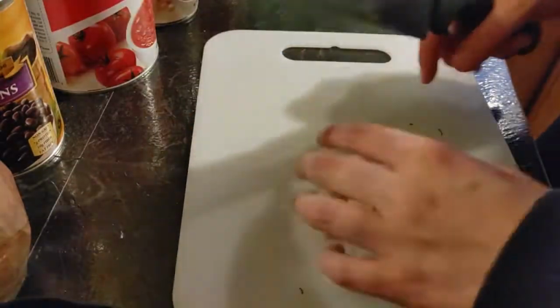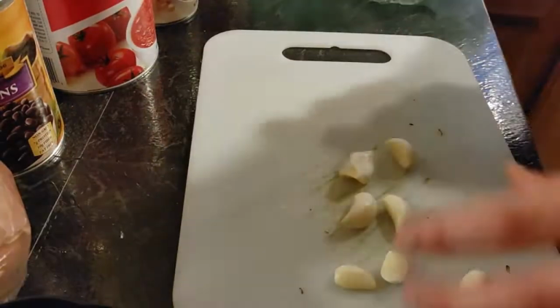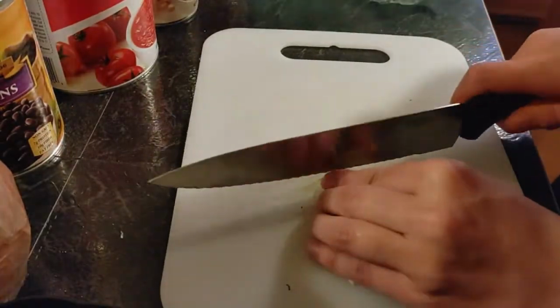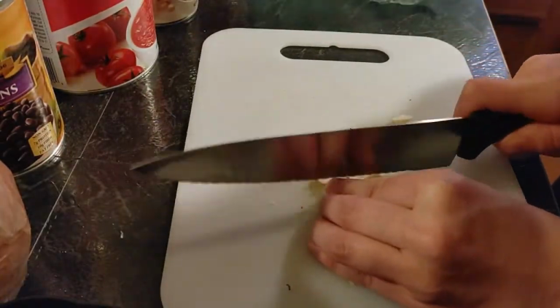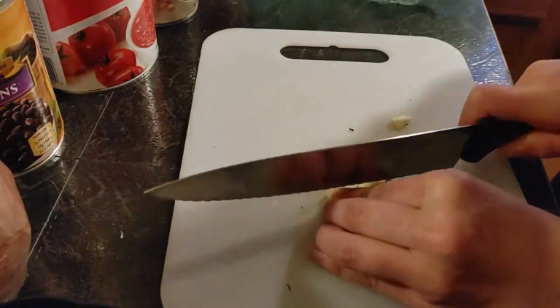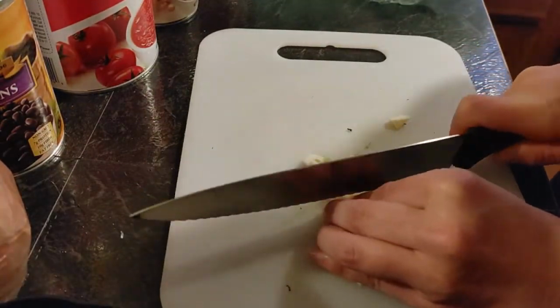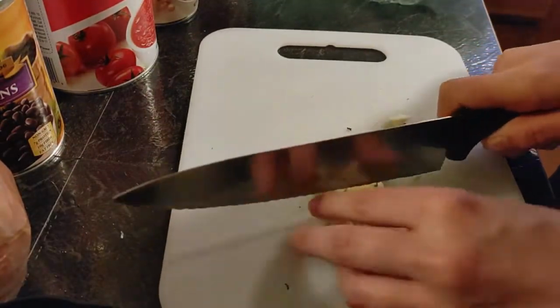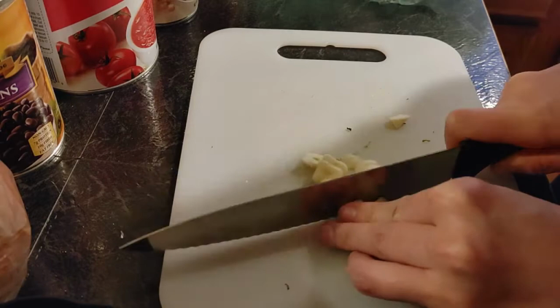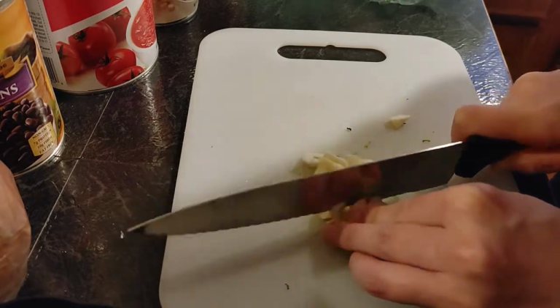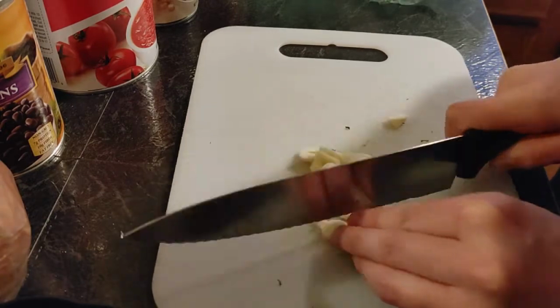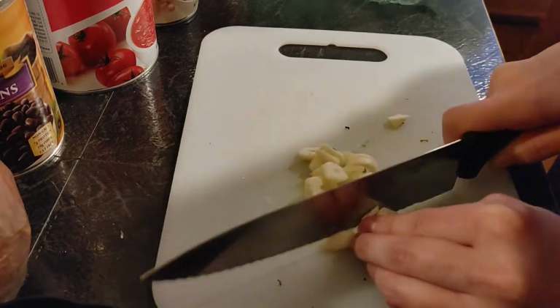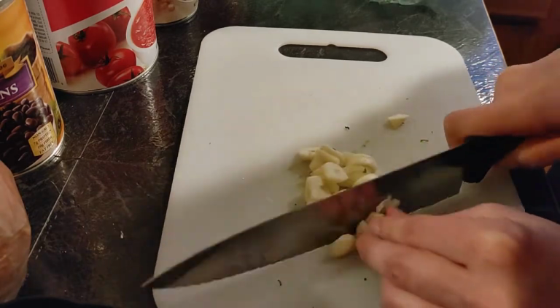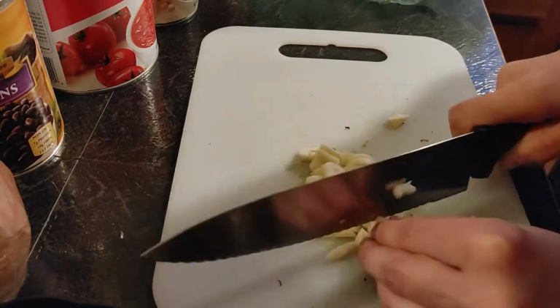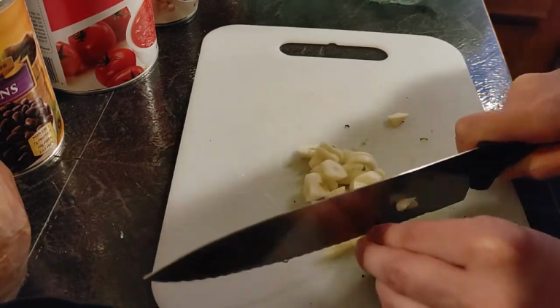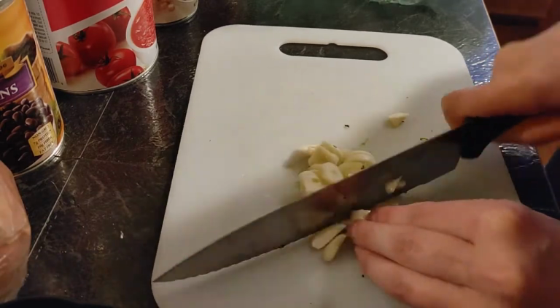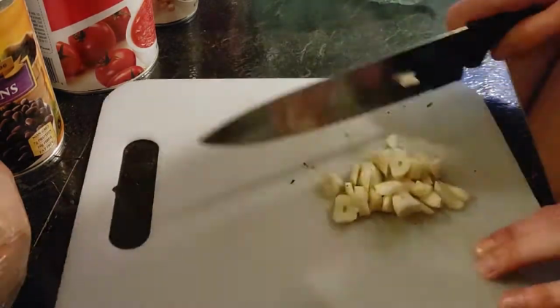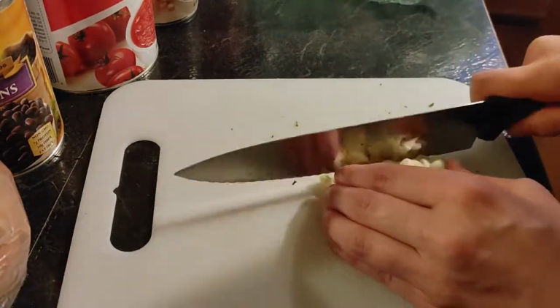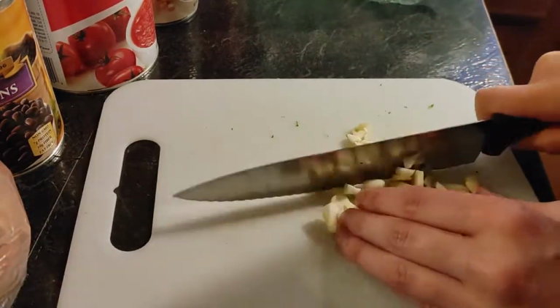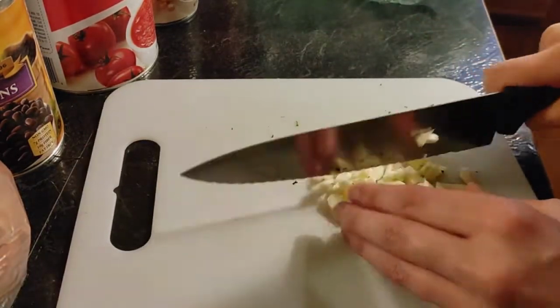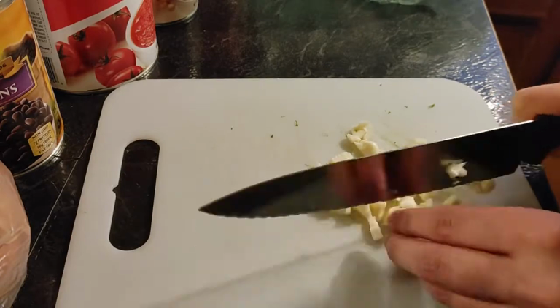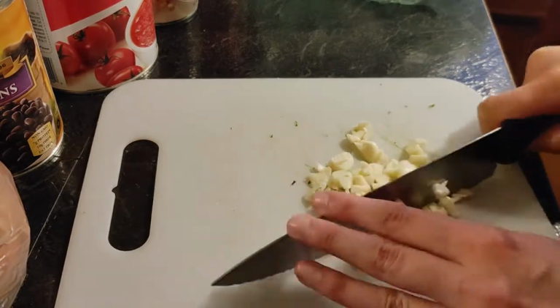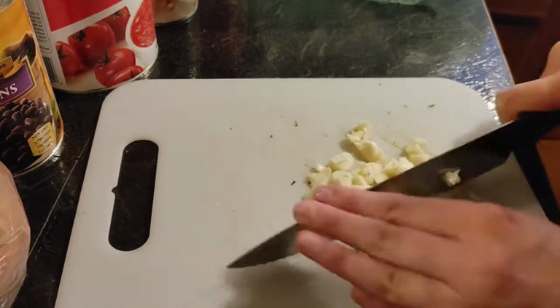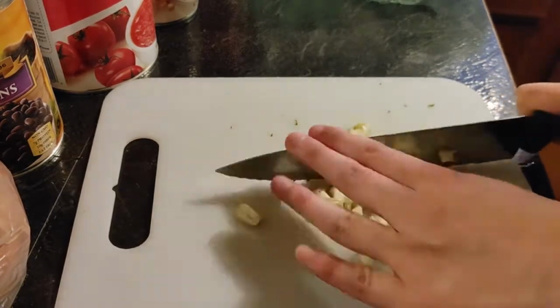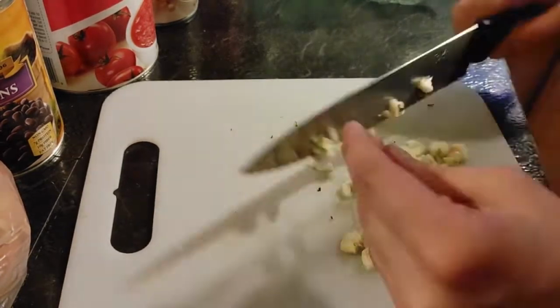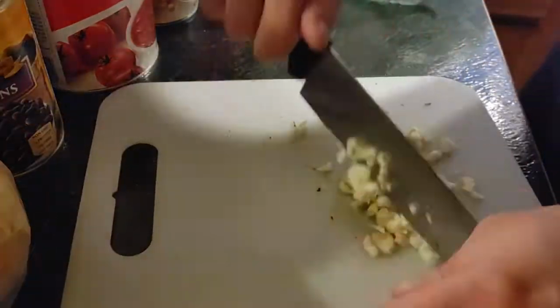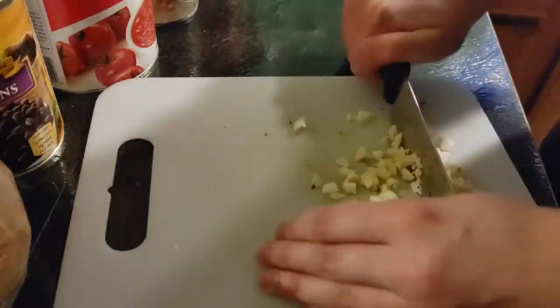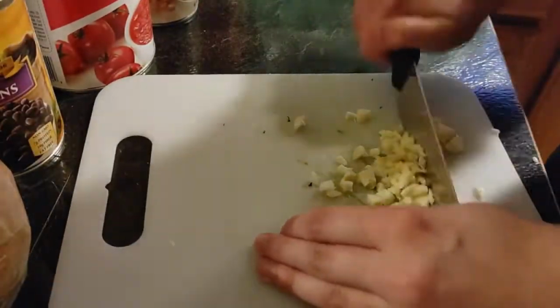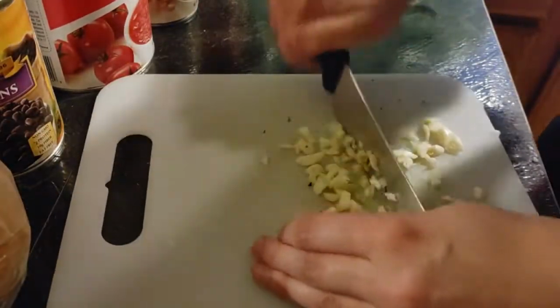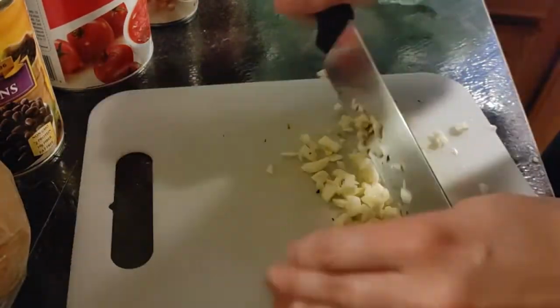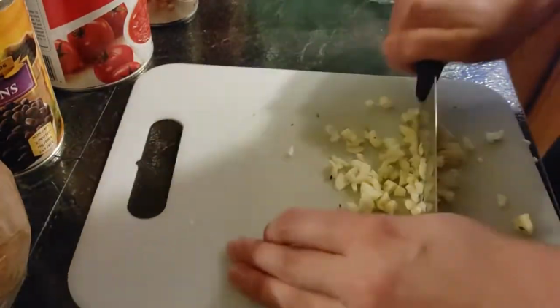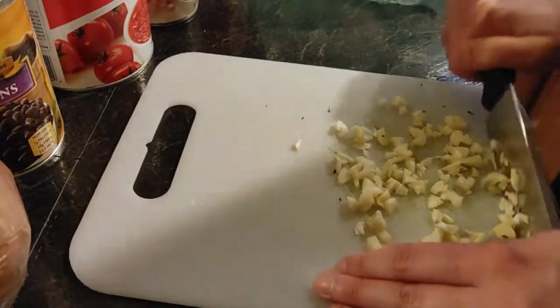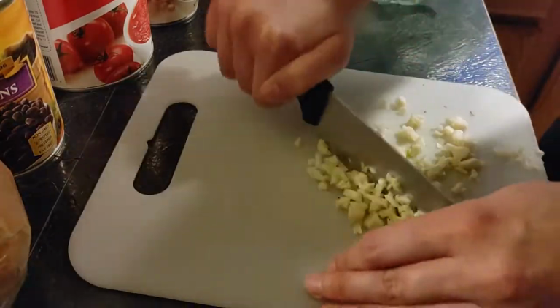I'm going to start by prepping all the veggies that are going into the soup. You may be thinking it's a lot of garlic, and it is quite a bit of garlic, but we're pretty obsessed with garlic so I always add a little bit more than what I normally recommend in the recipe.